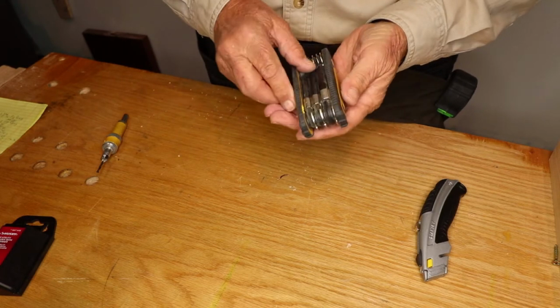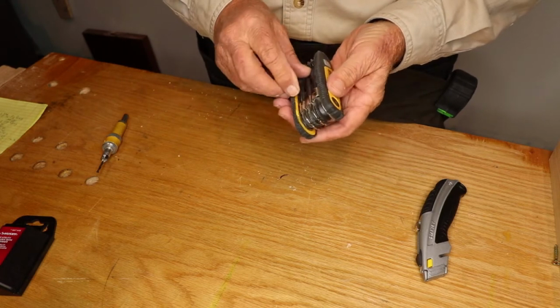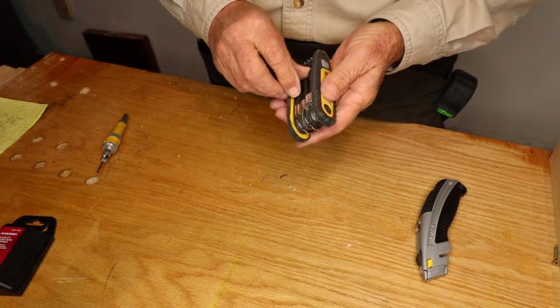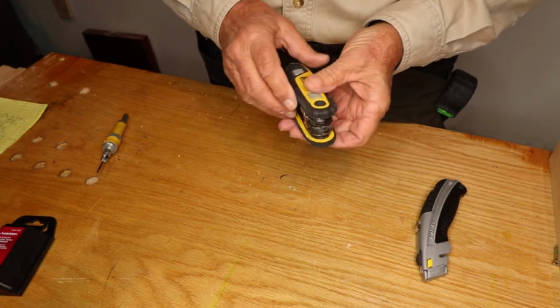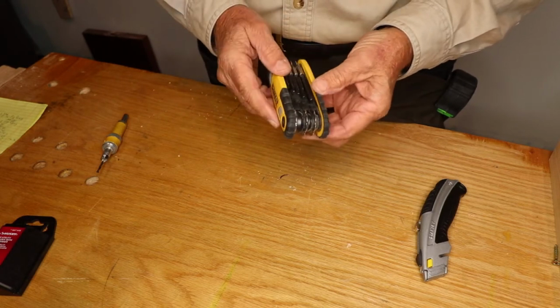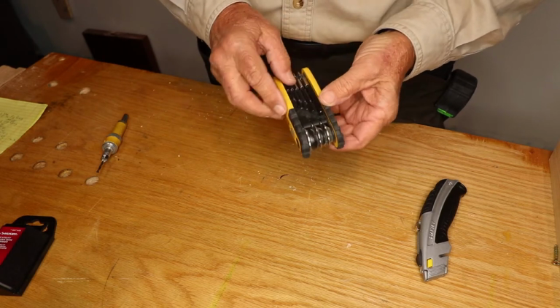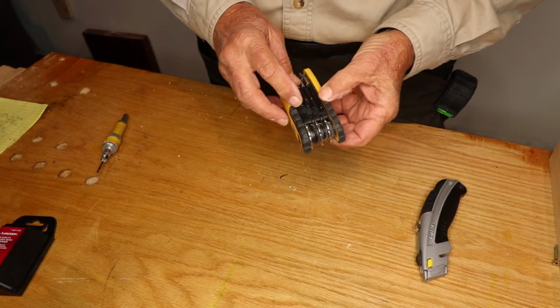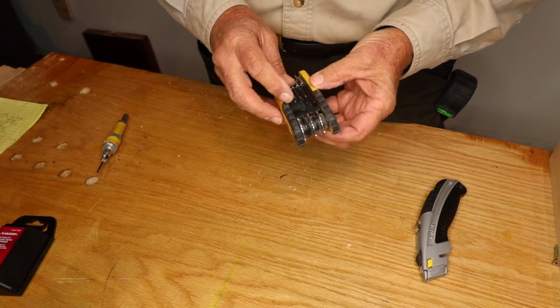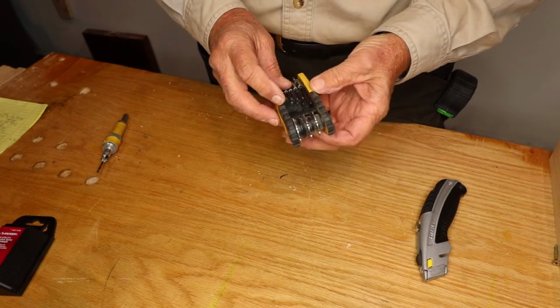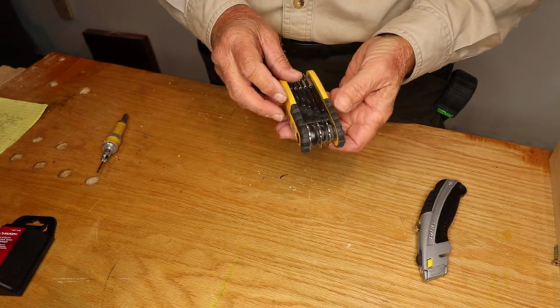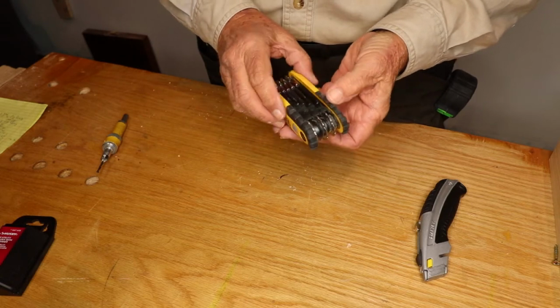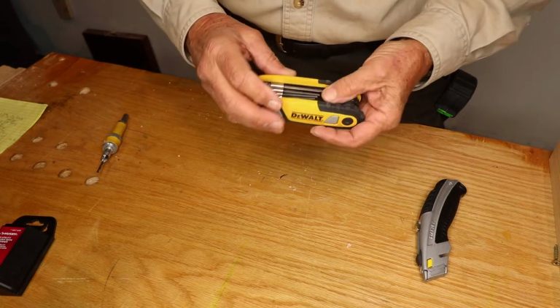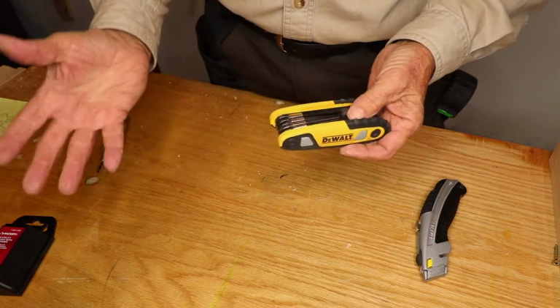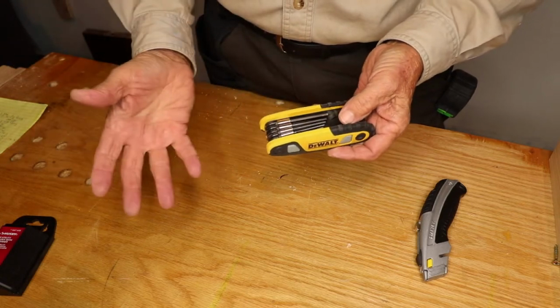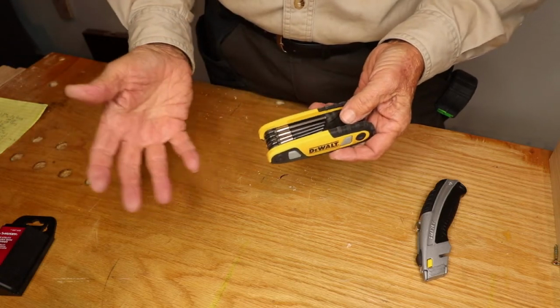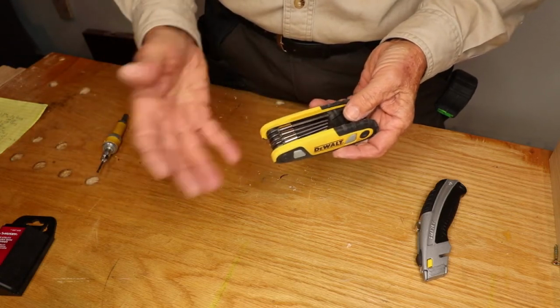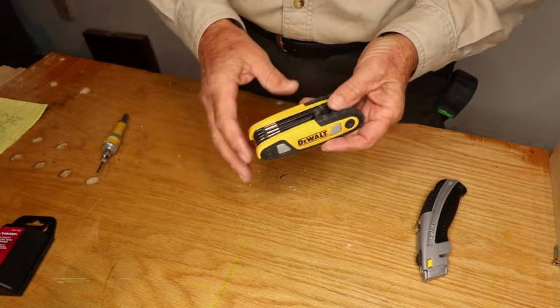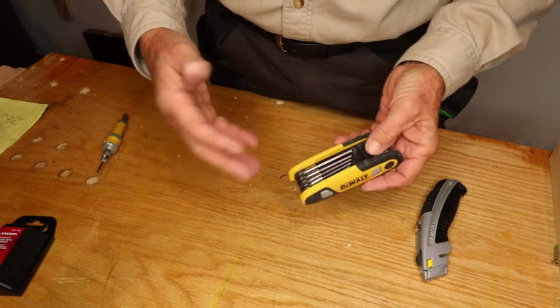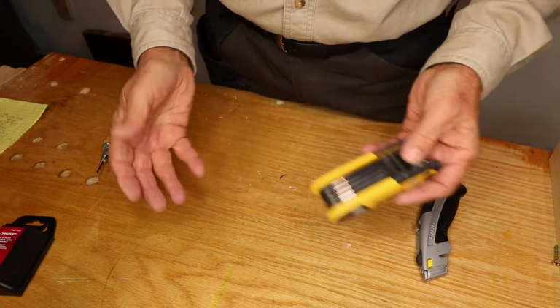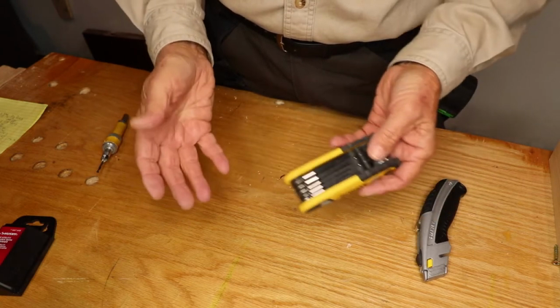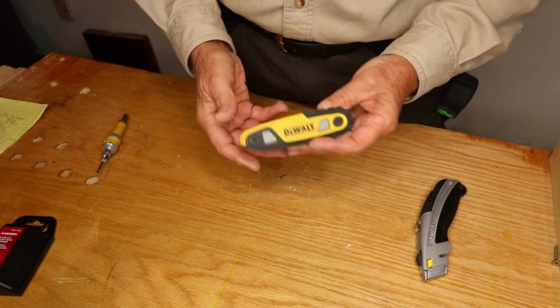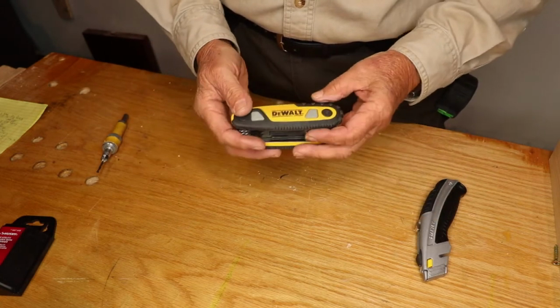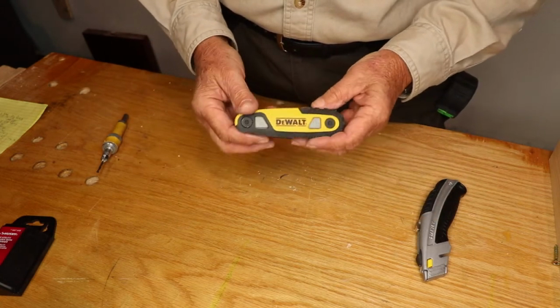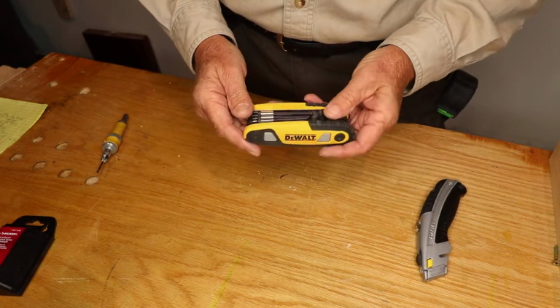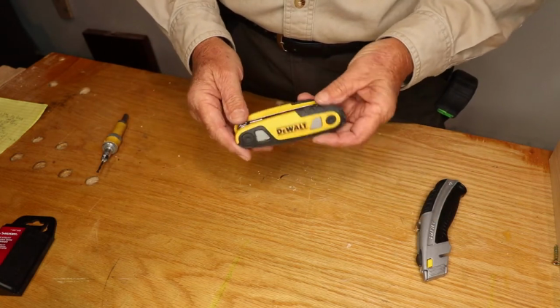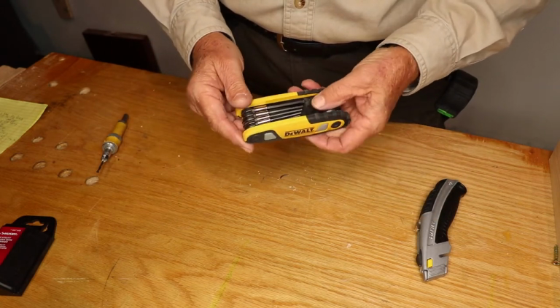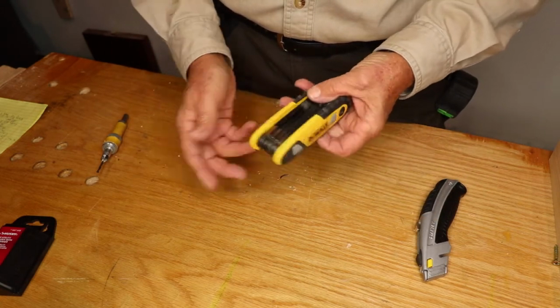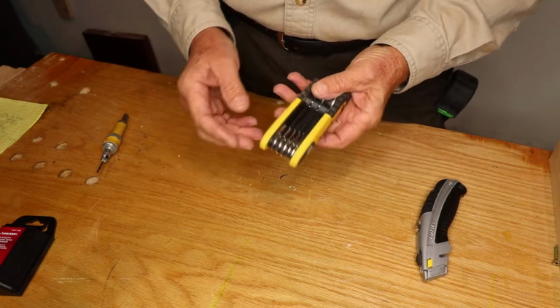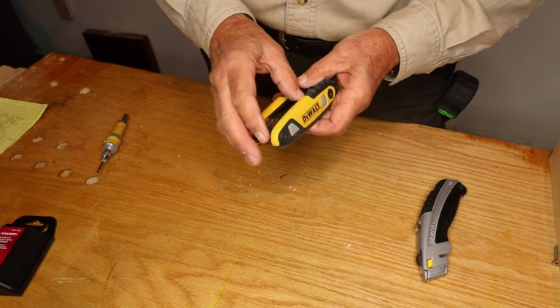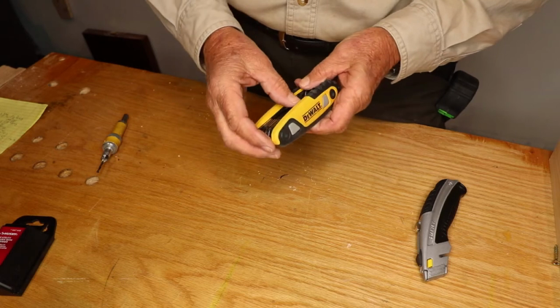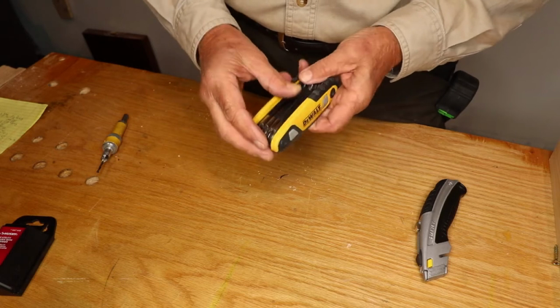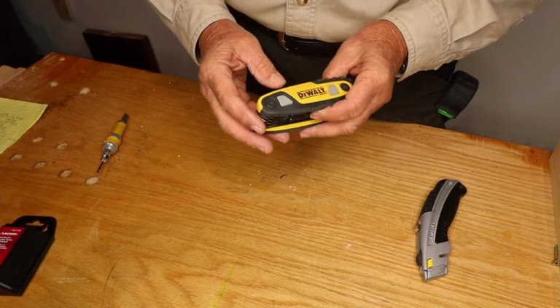Then when you get to needing hex keys — when you get the little sets, they all come apart, you lose them, you misplace them, you can never find them, you never have the right size. Very frustrating.